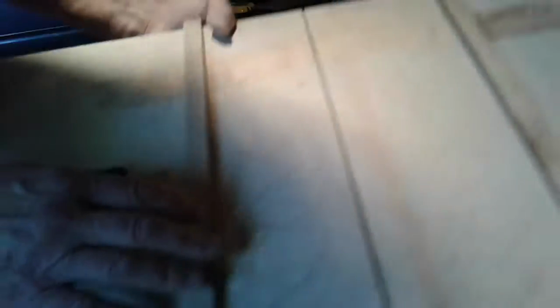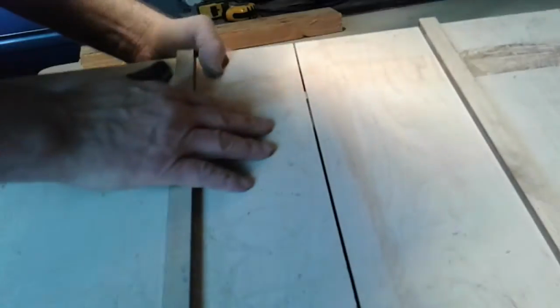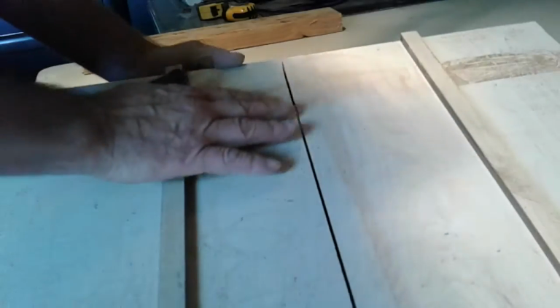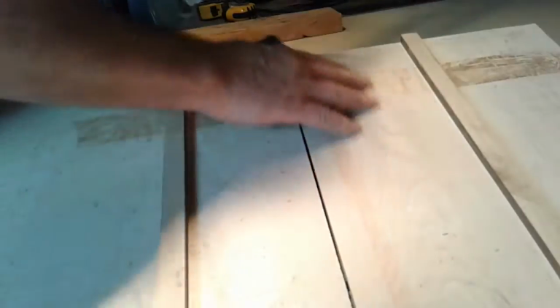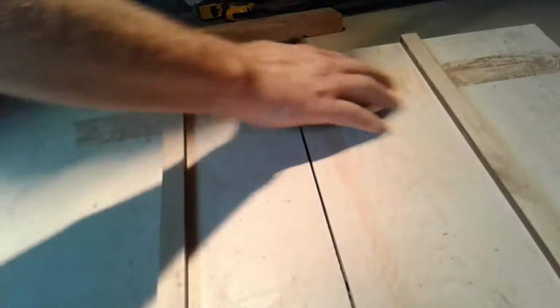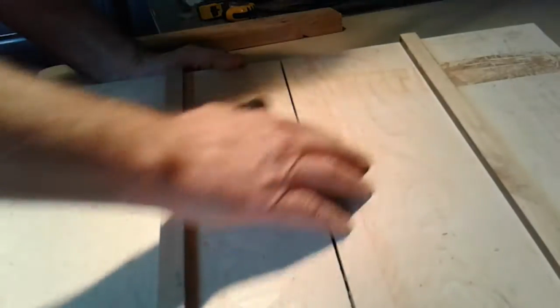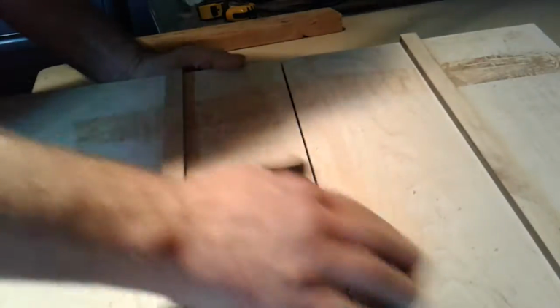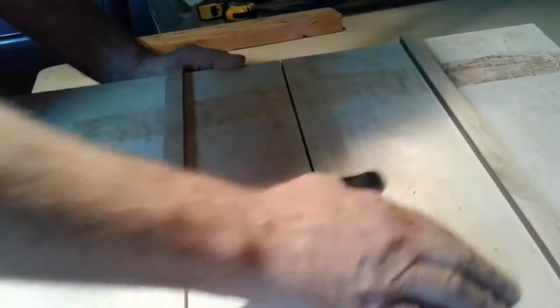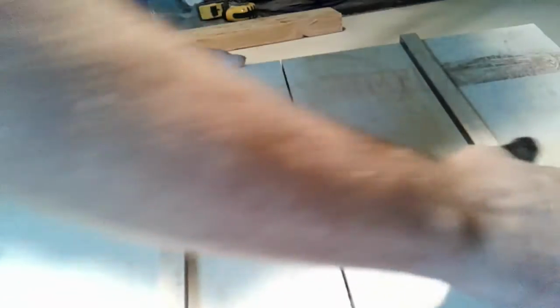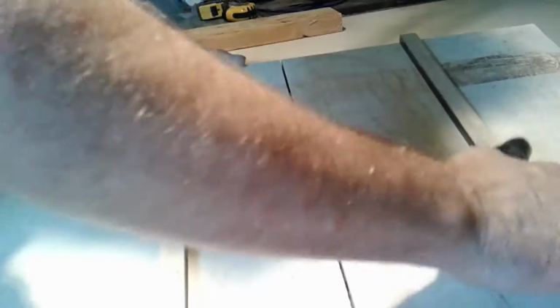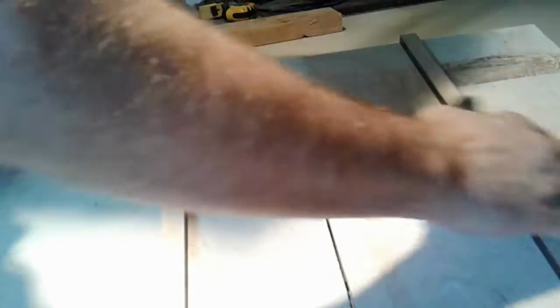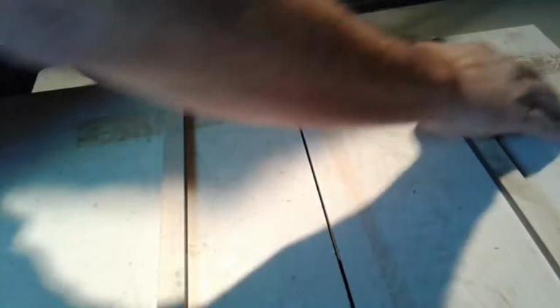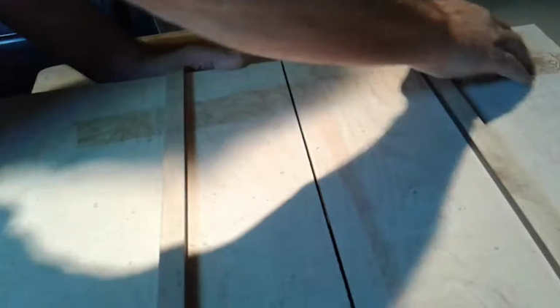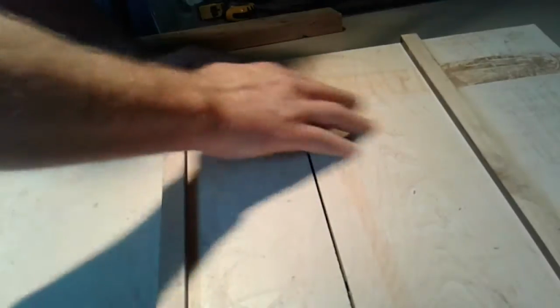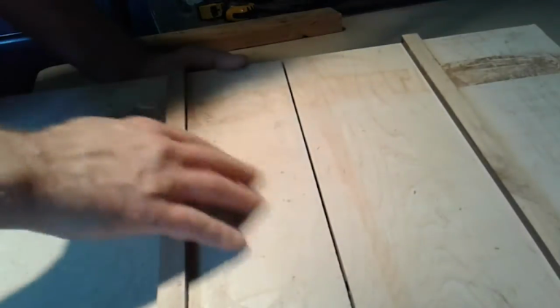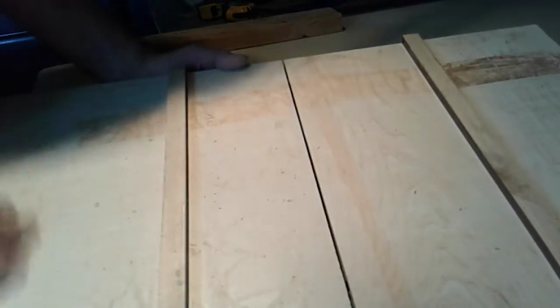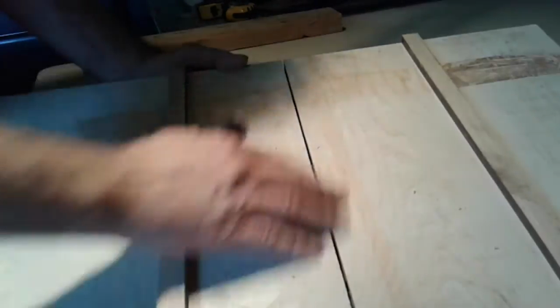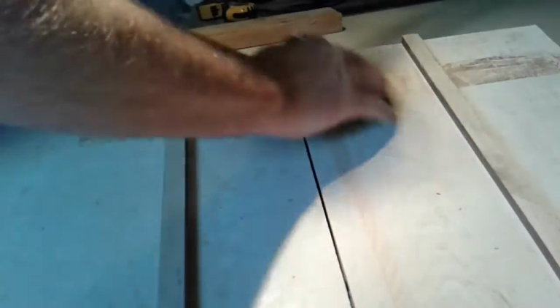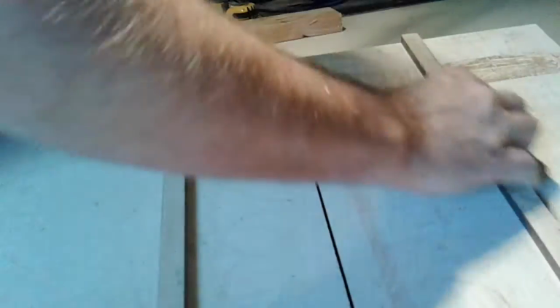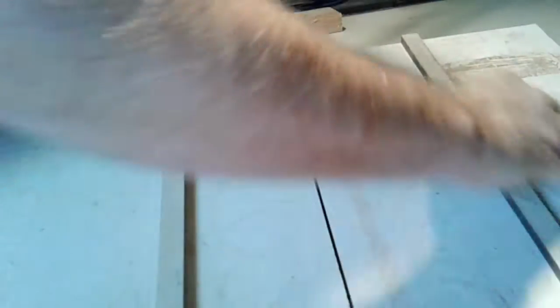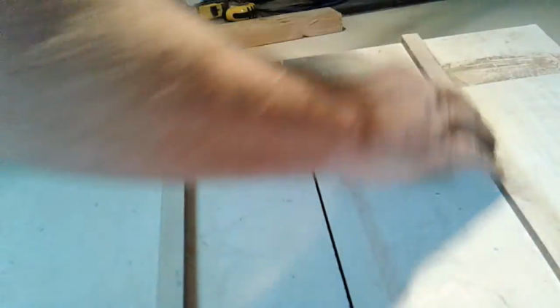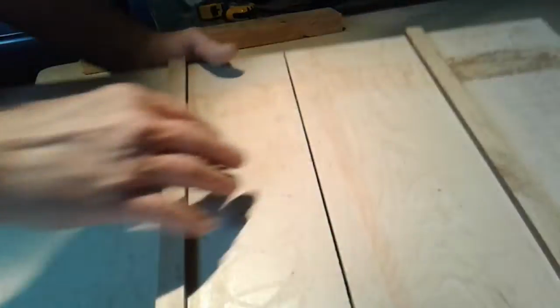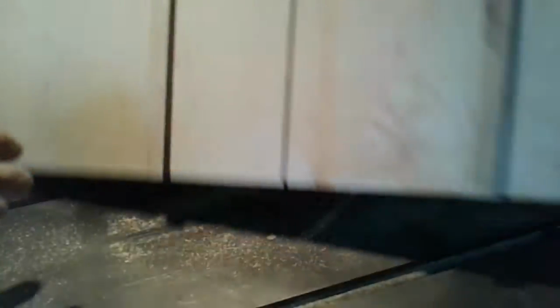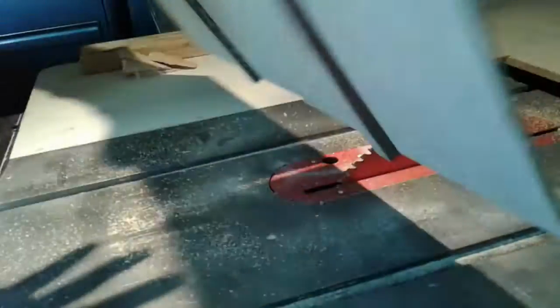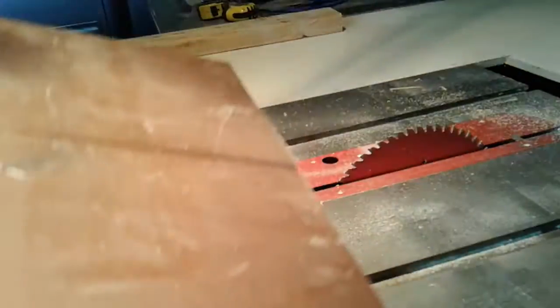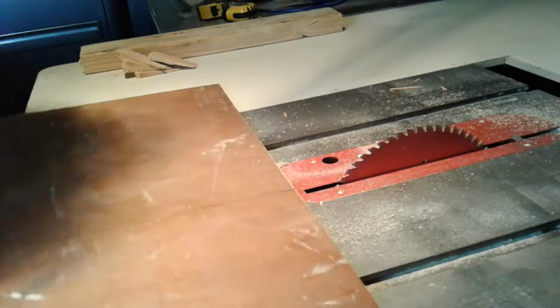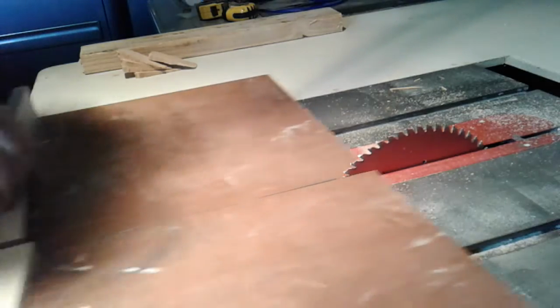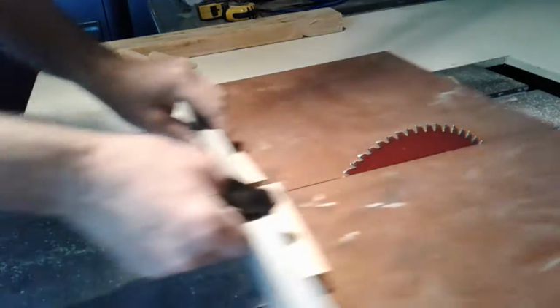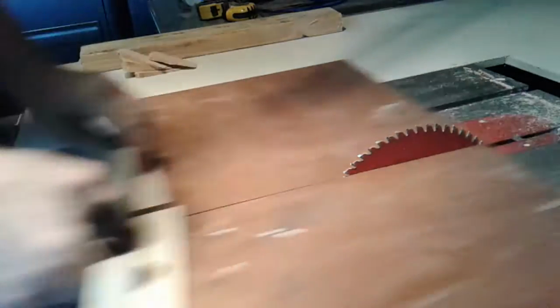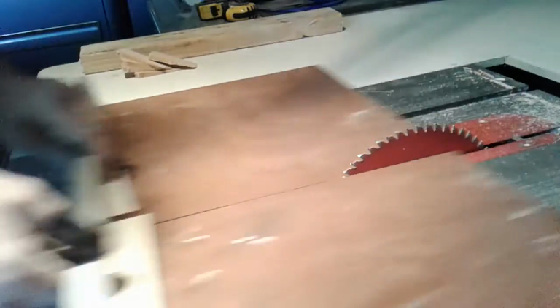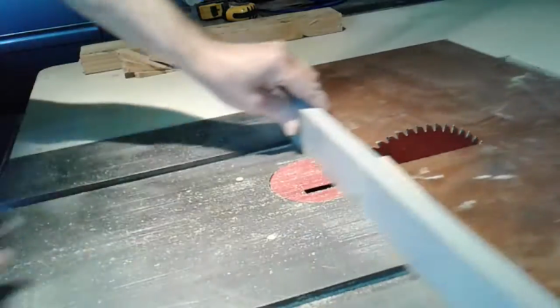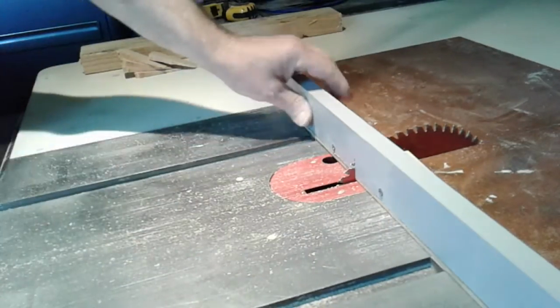Also, get a candle. Whenever you have a slide table like this, get a candle and put wax all over it, all over everything. It will make it slip real good.